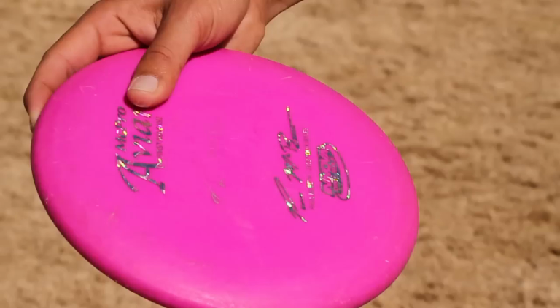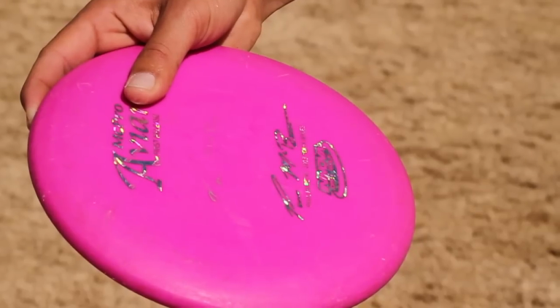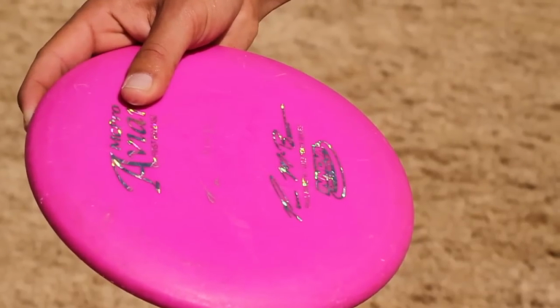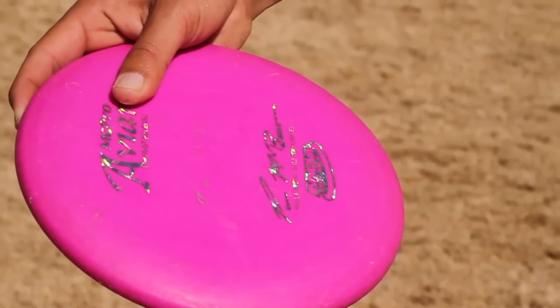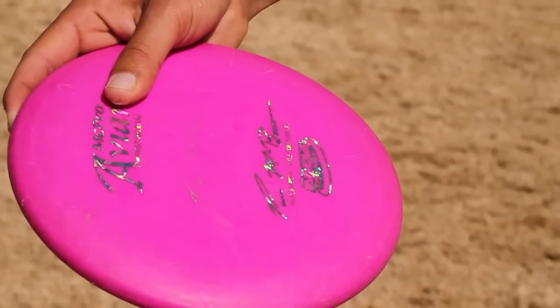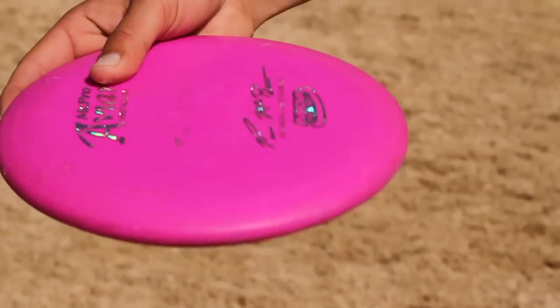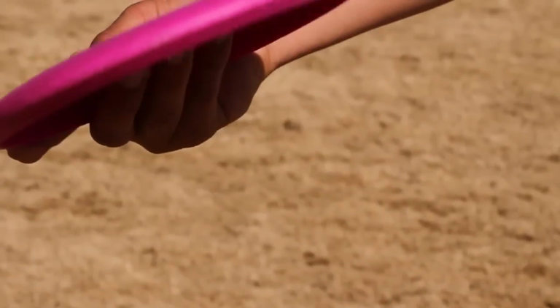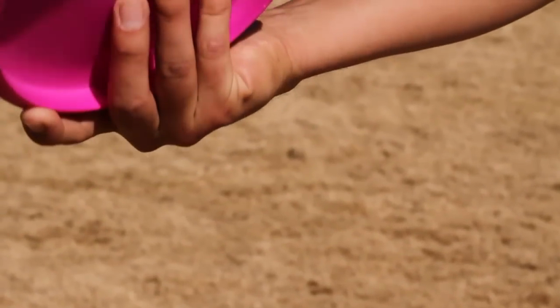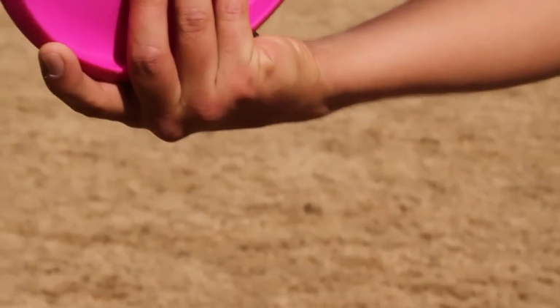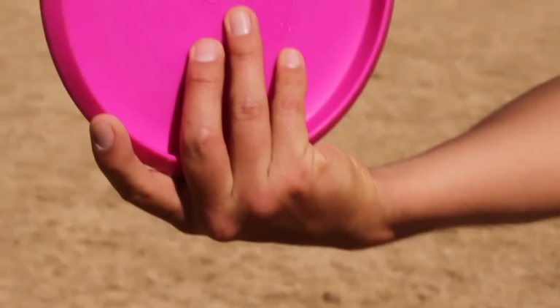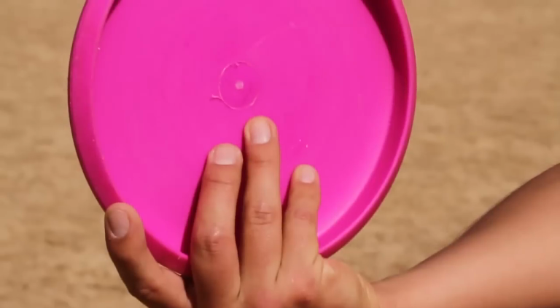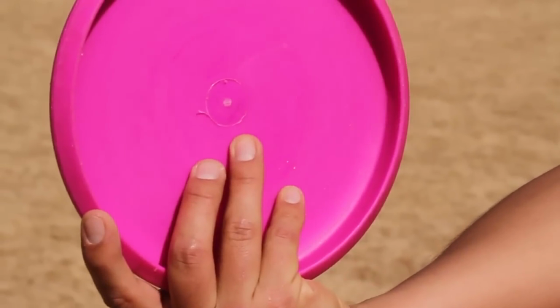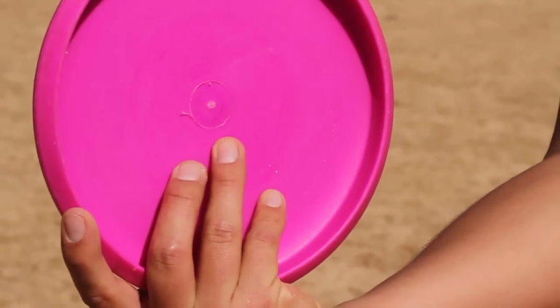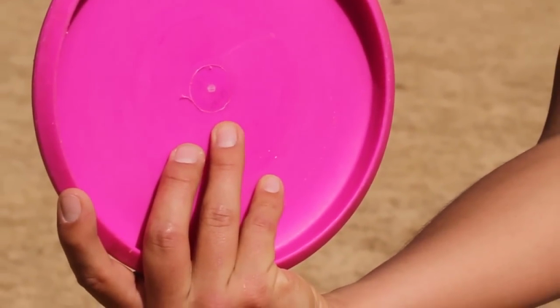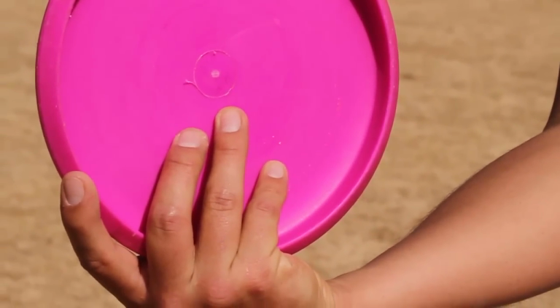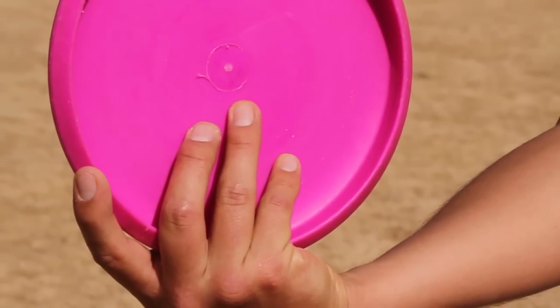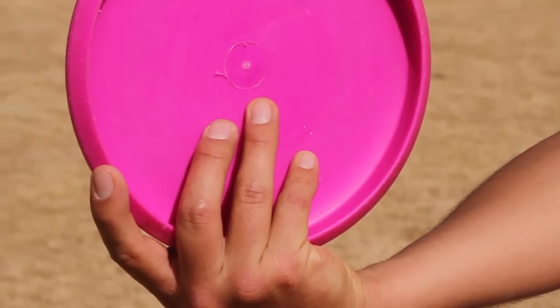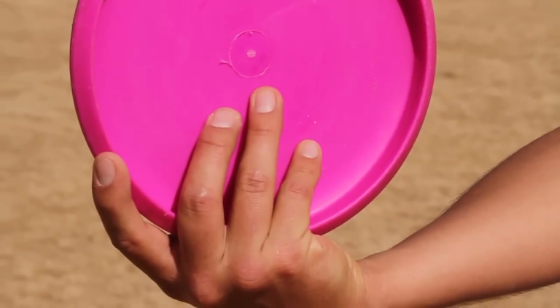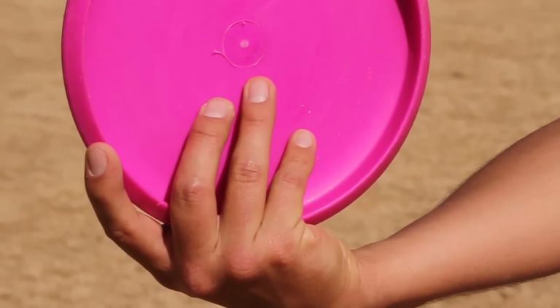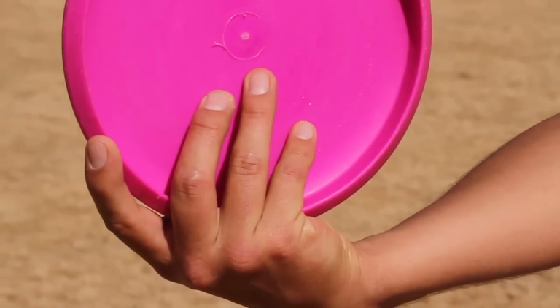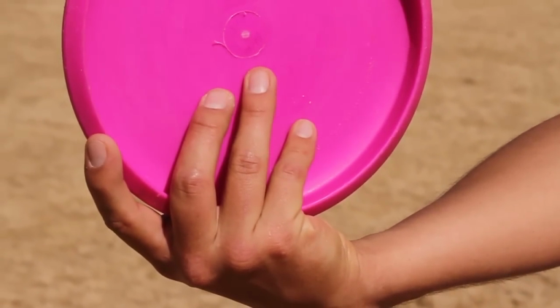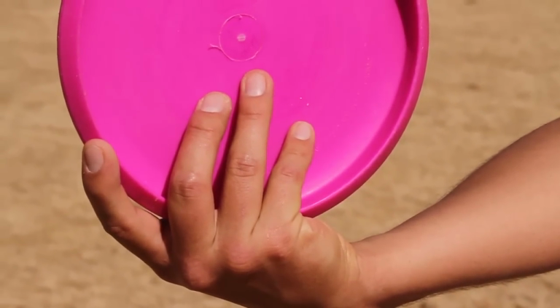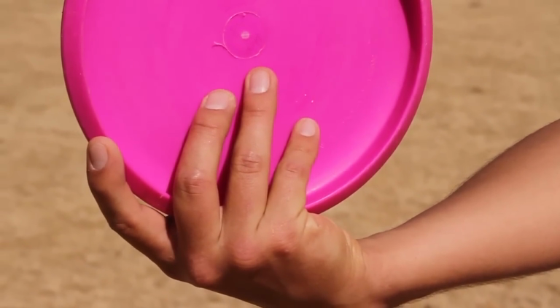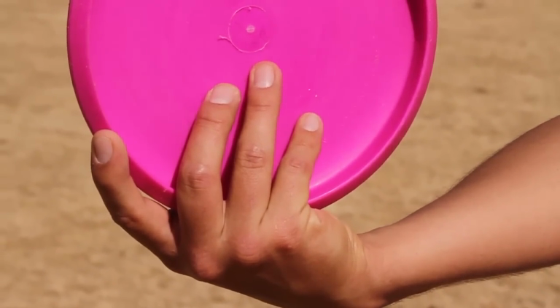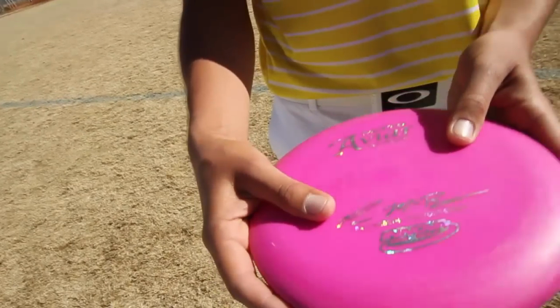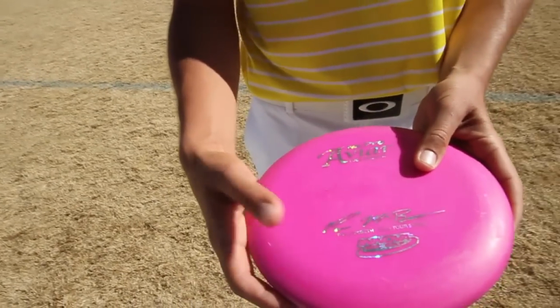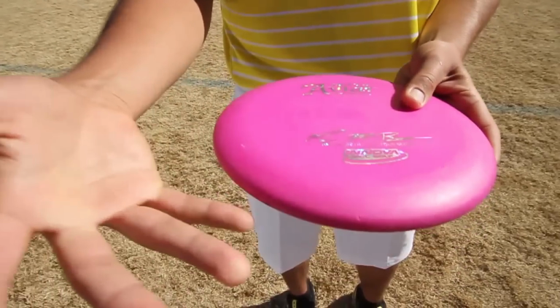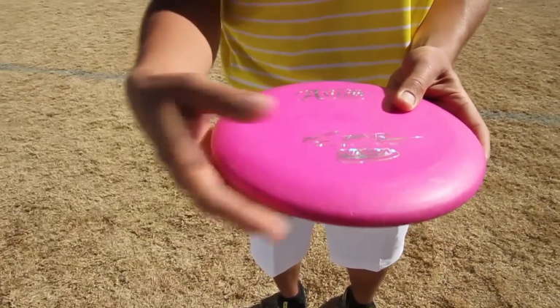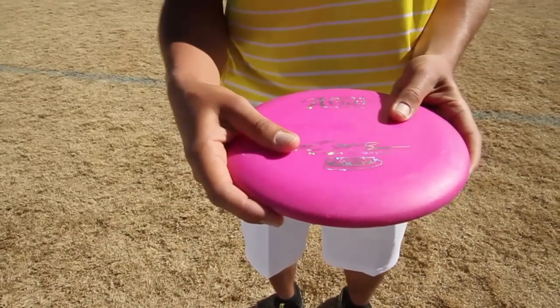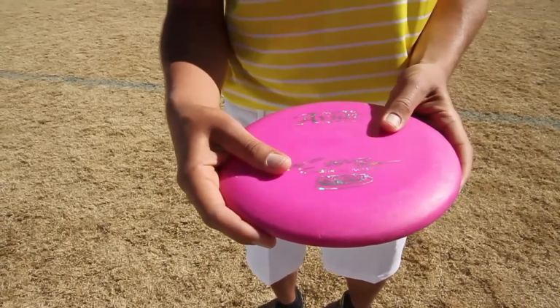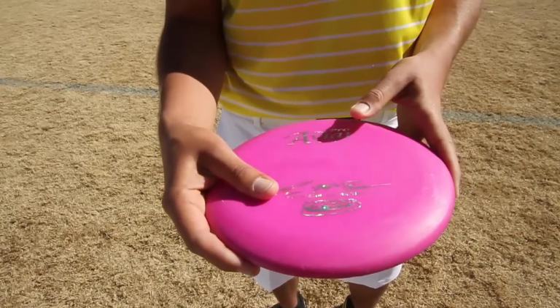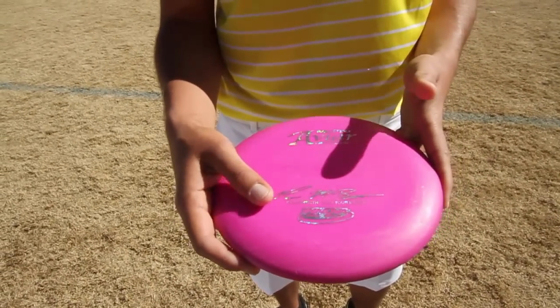I put my thumb right here on top over my middle finger, and then the index finger on the outside, and the other two right there, which allows for a nice little pop off and a clean release.